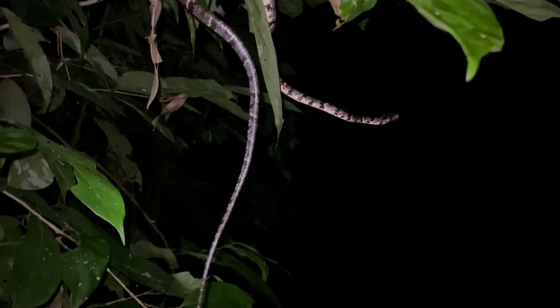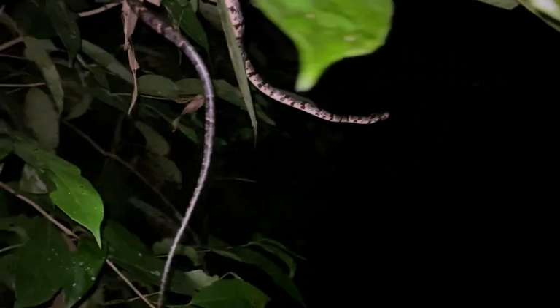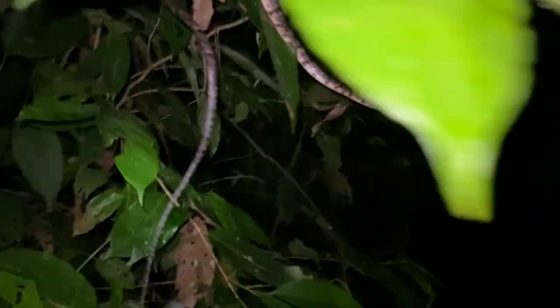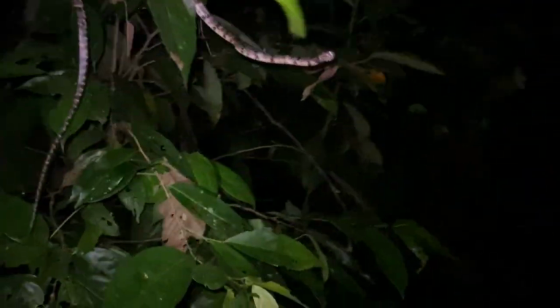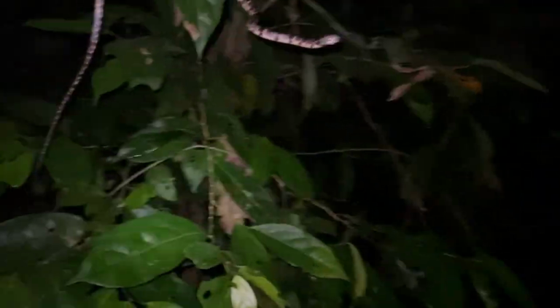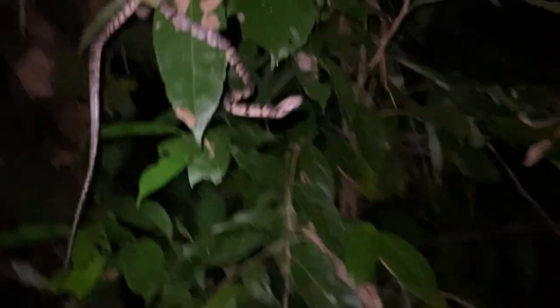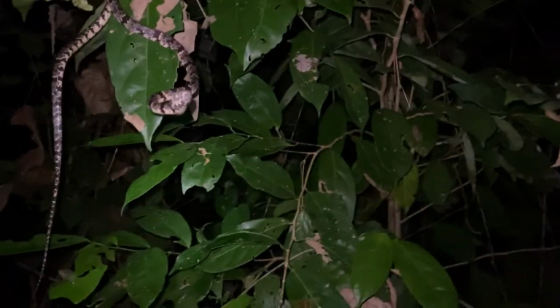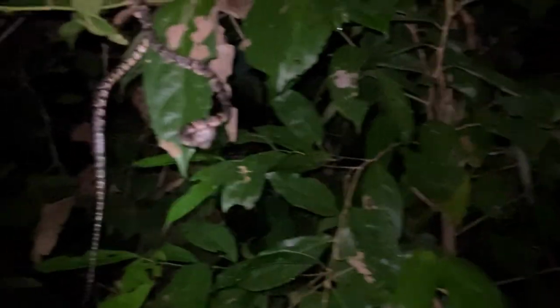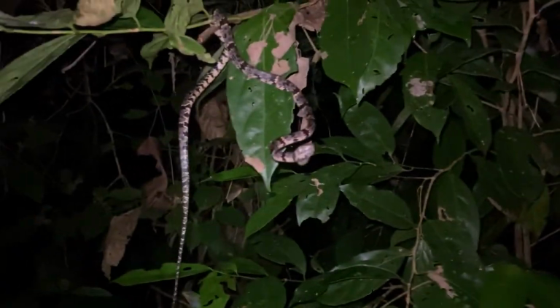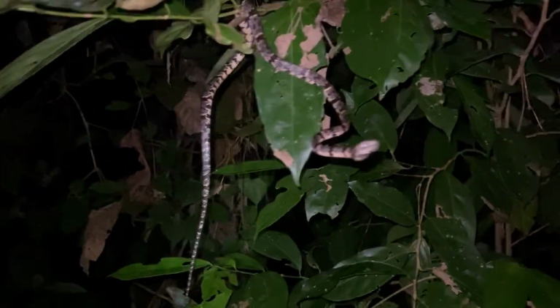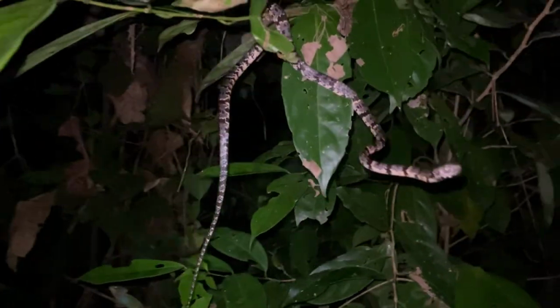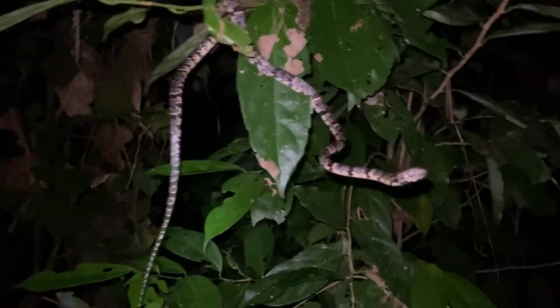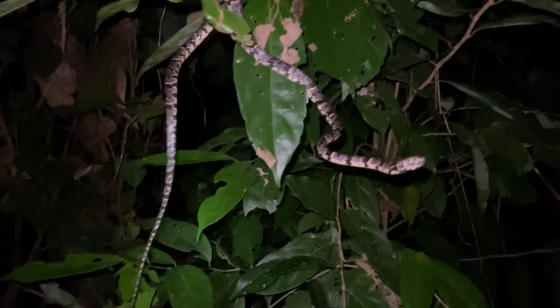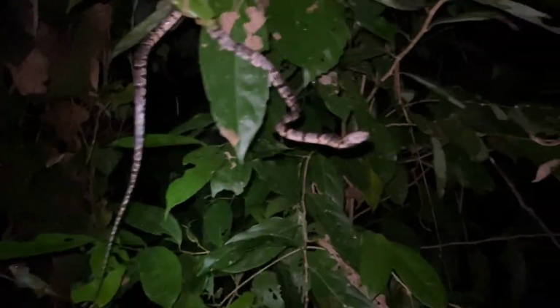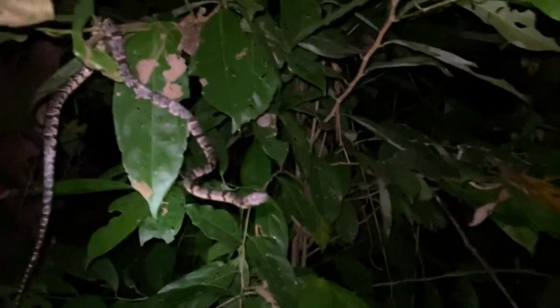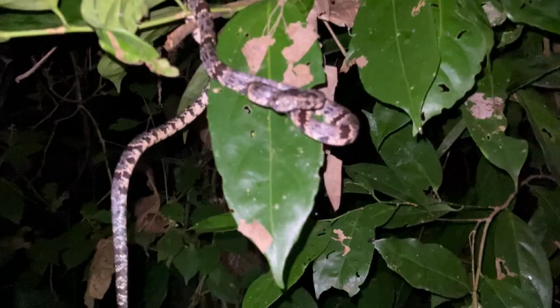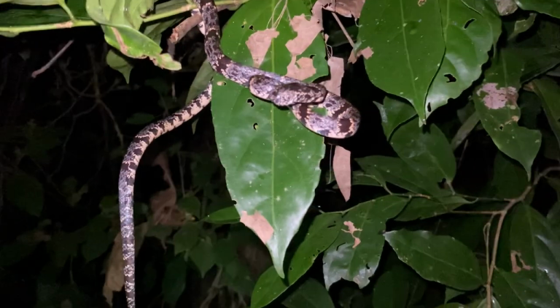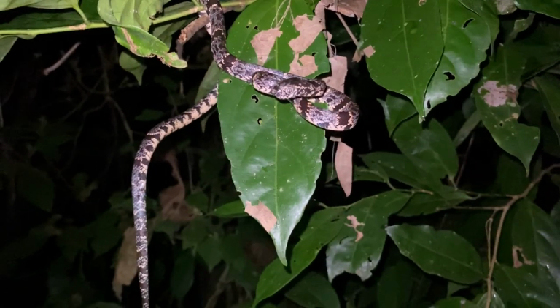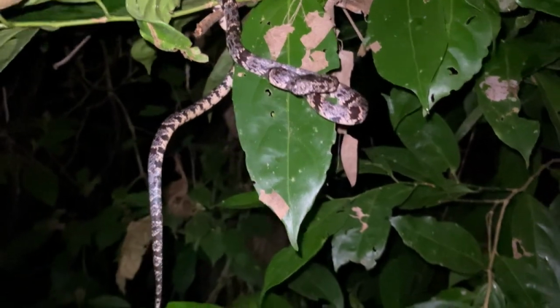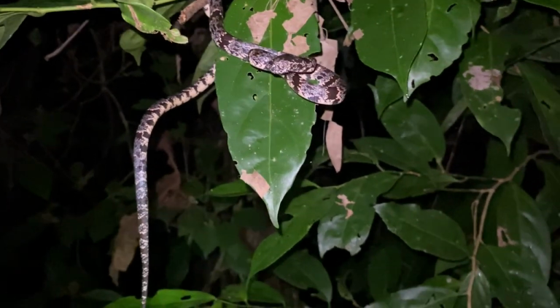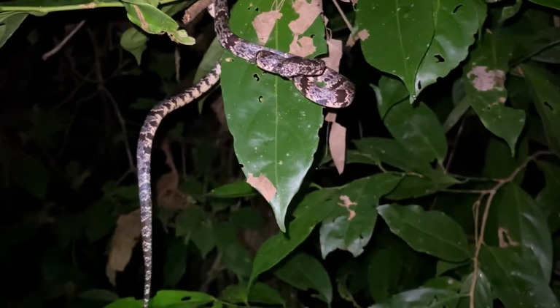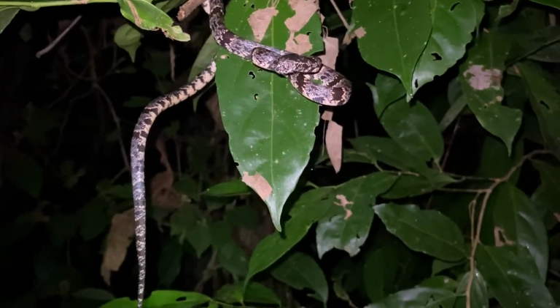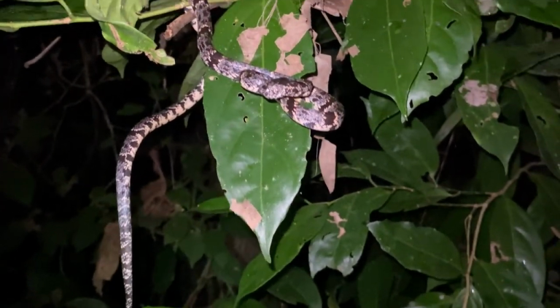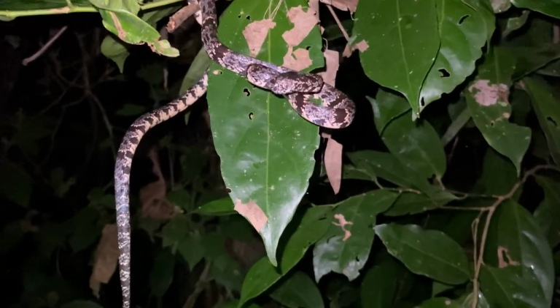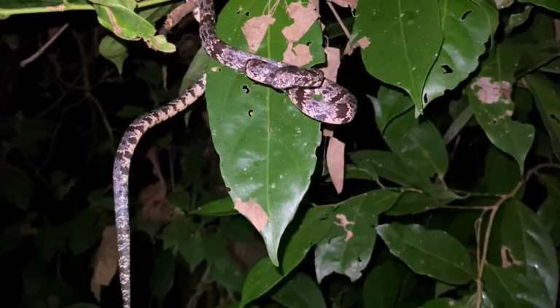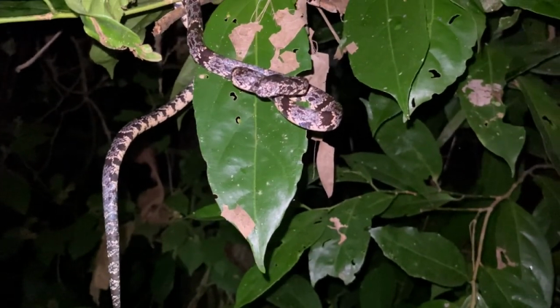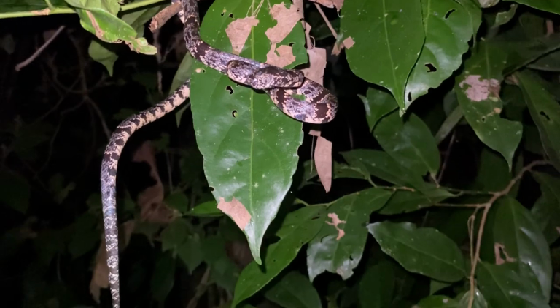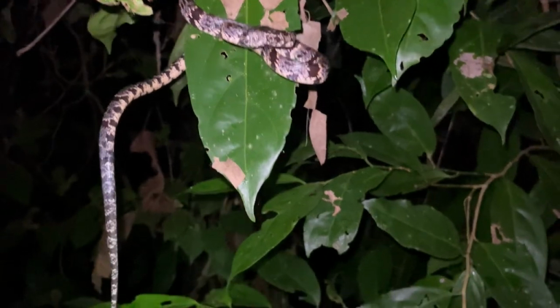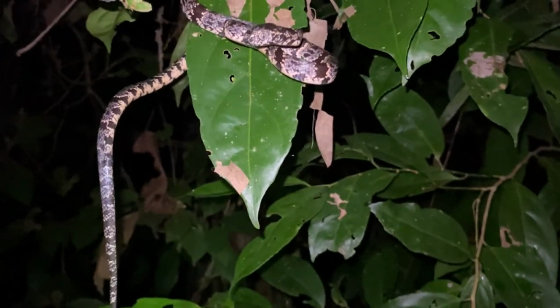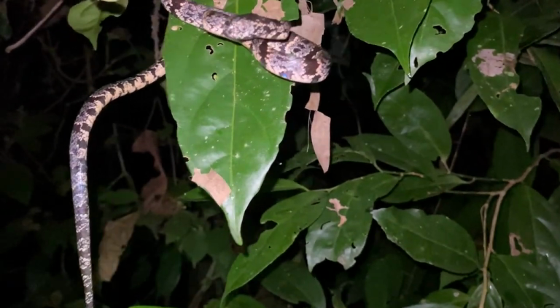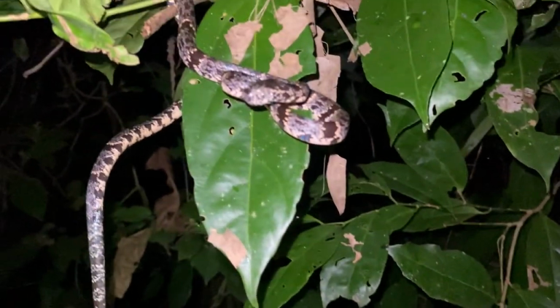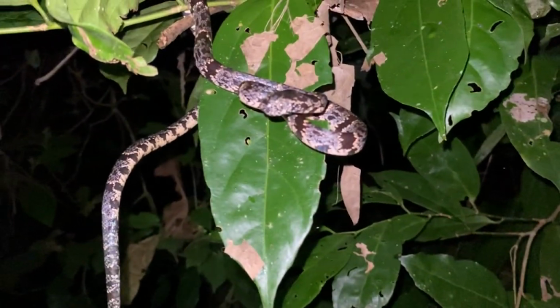It will go back to eating slugs and whatever else it finds. I'd really expect more of these to be out on nights where it's drizzling, because that's when the snails are out and whatnot.